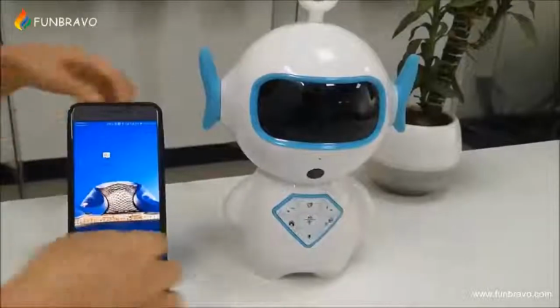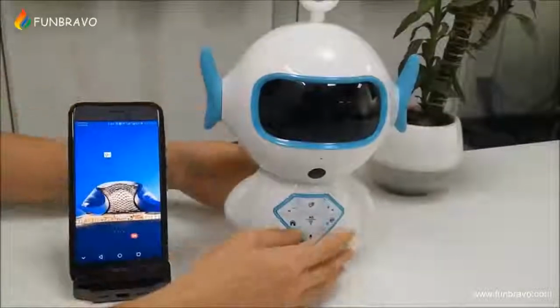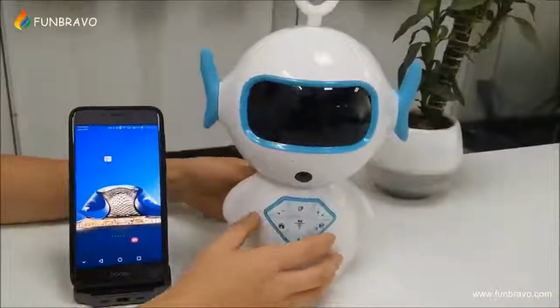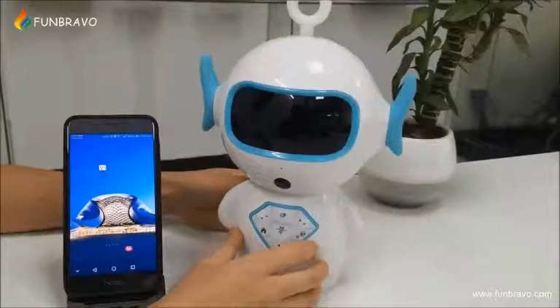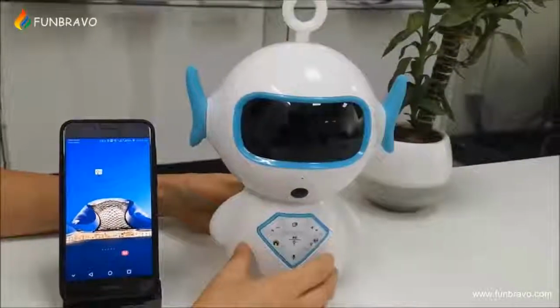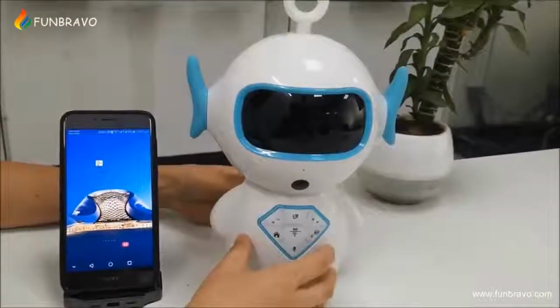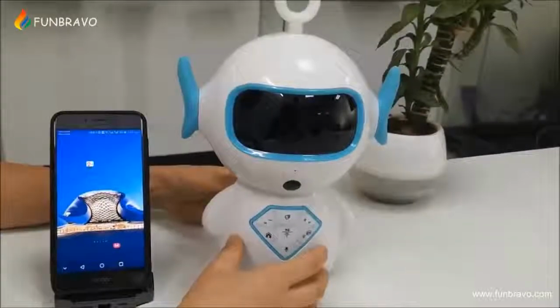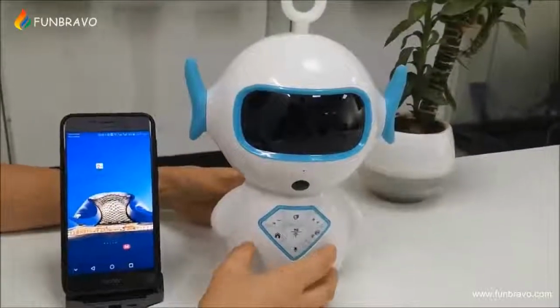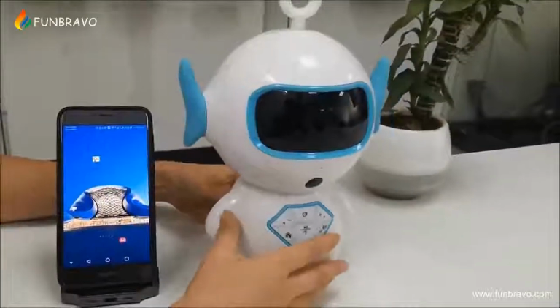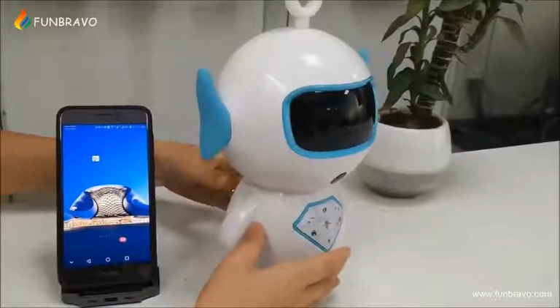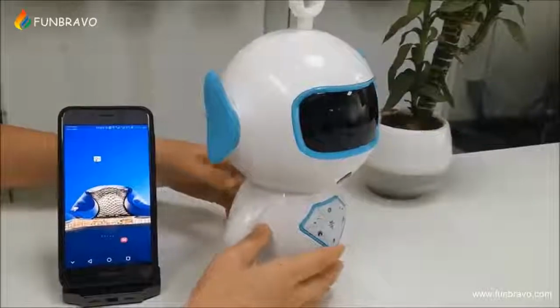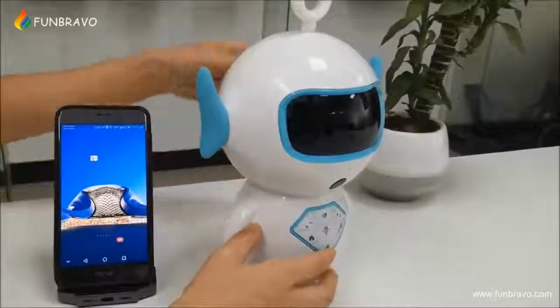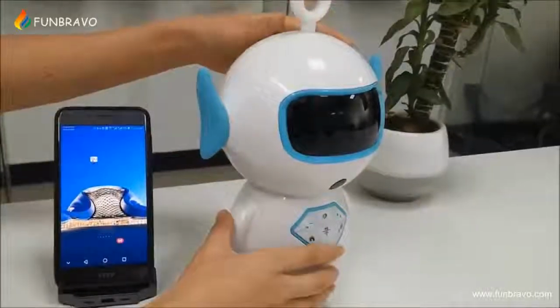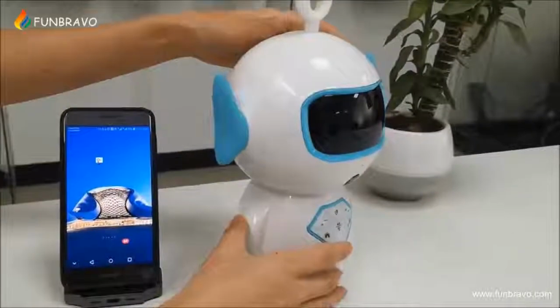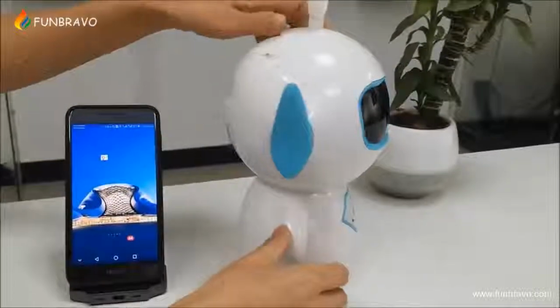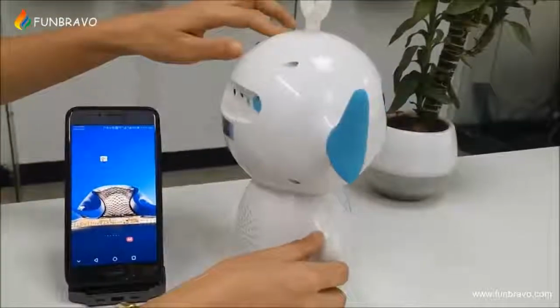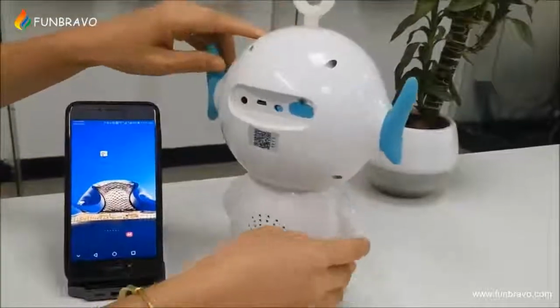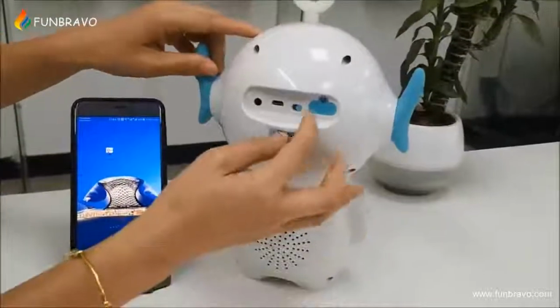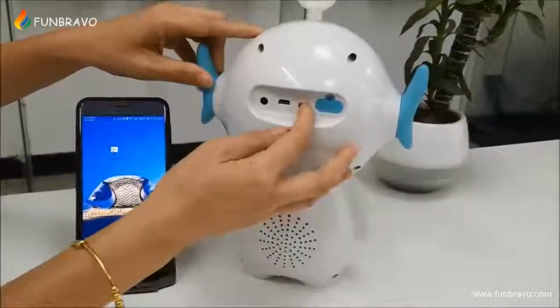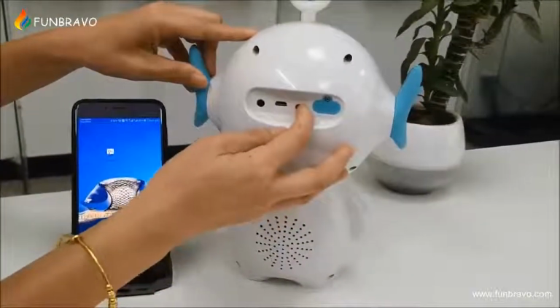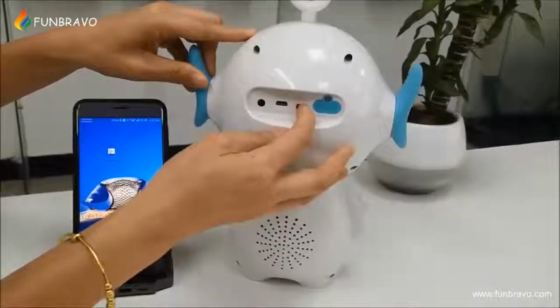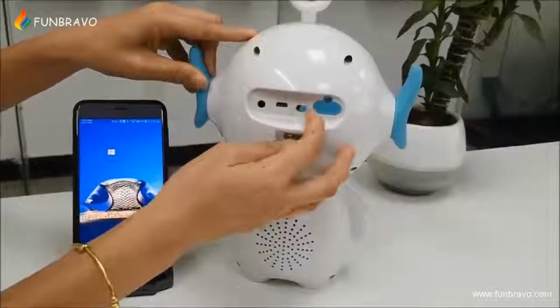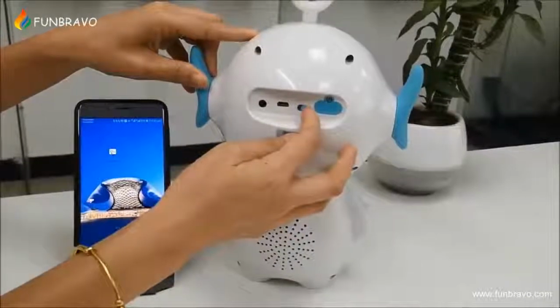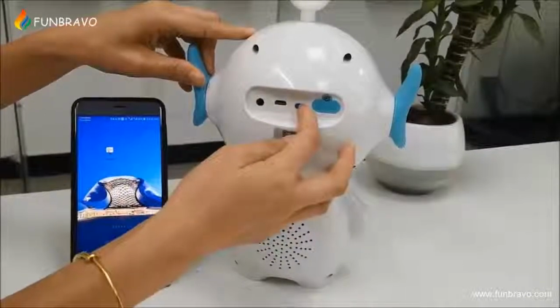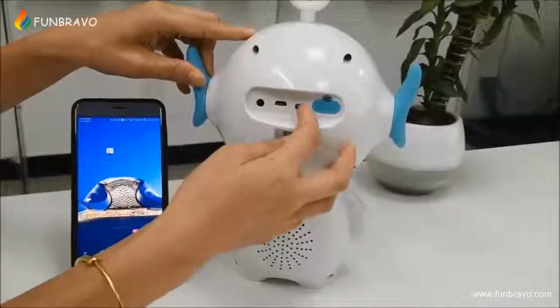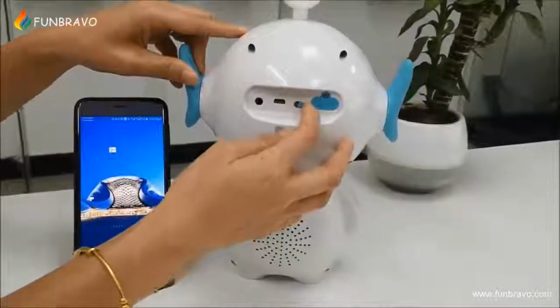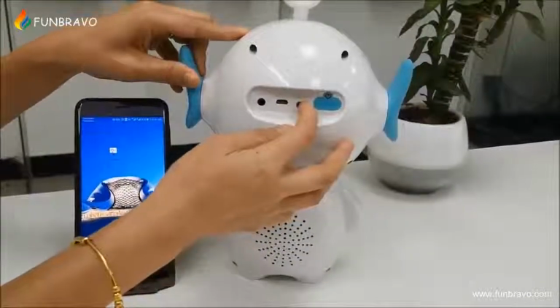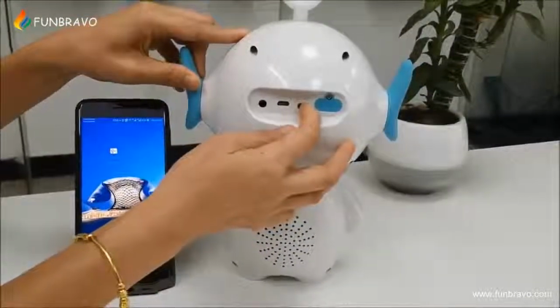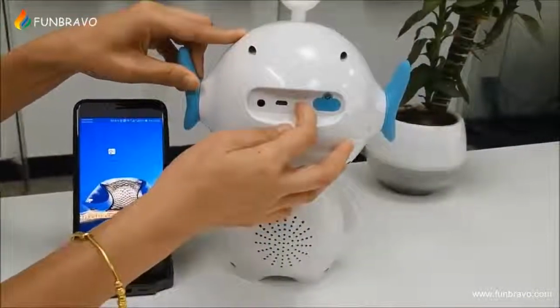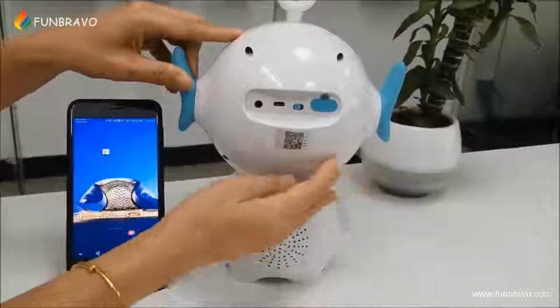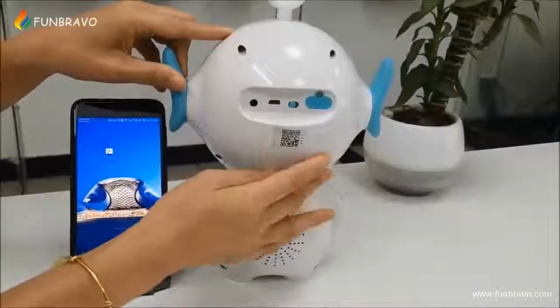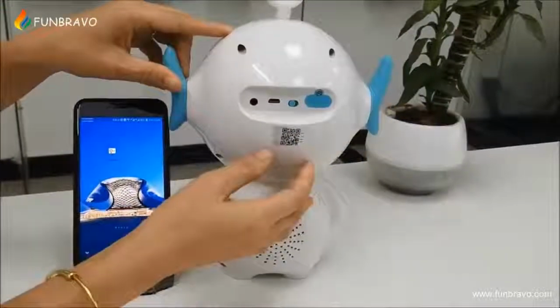Hello, welcome to our GoodLobo. This is the cutest robot in the world. Now let me turn on our device. This is the turn on and off button. Let me turn it on now.